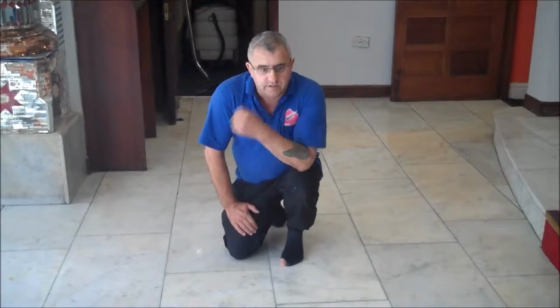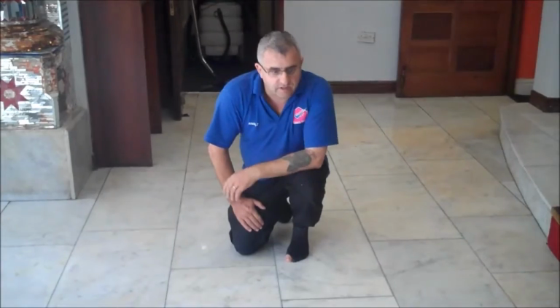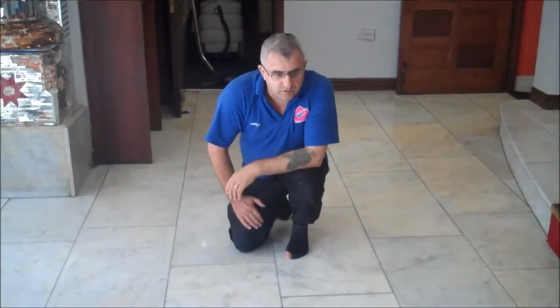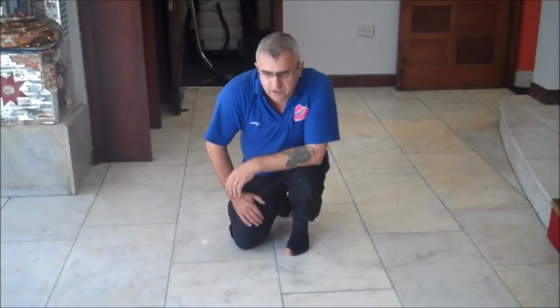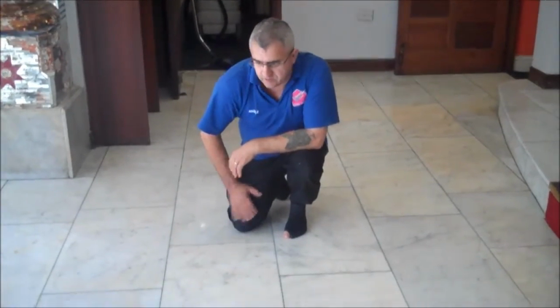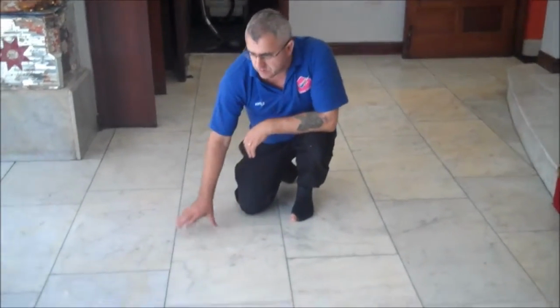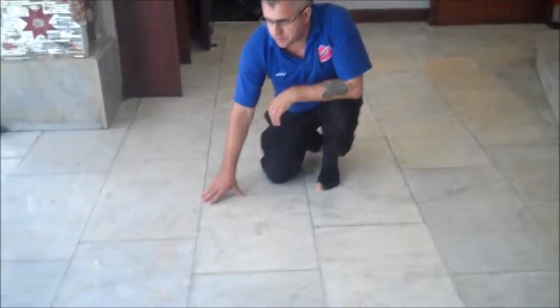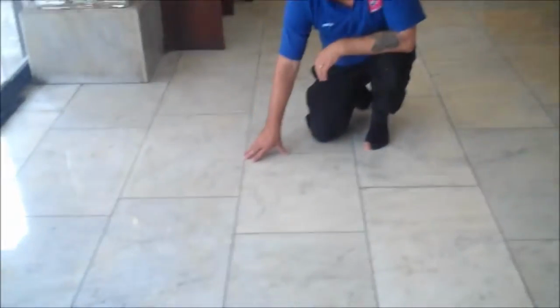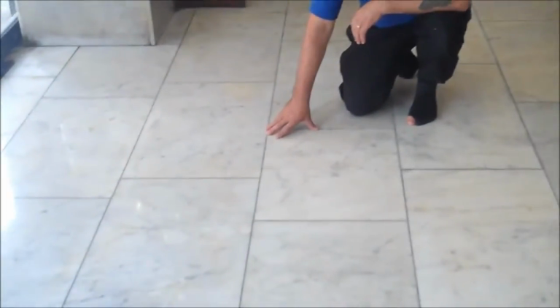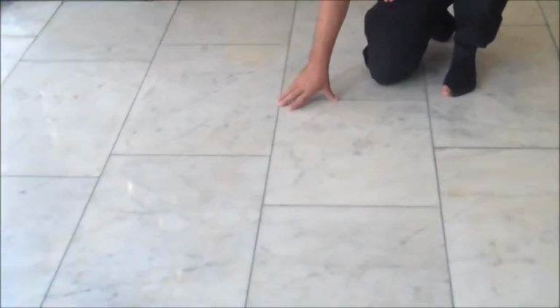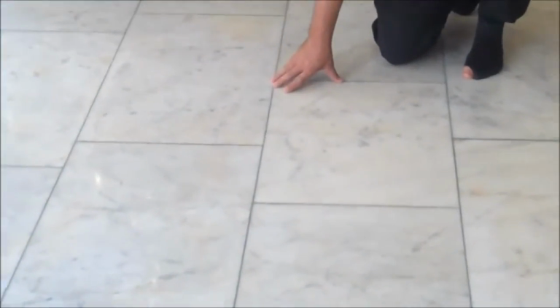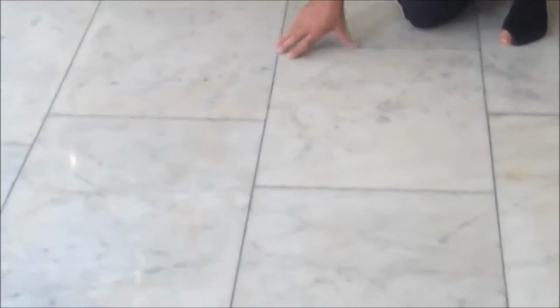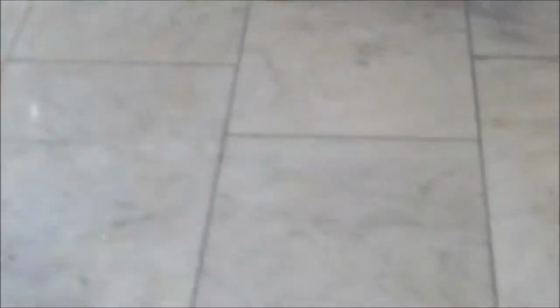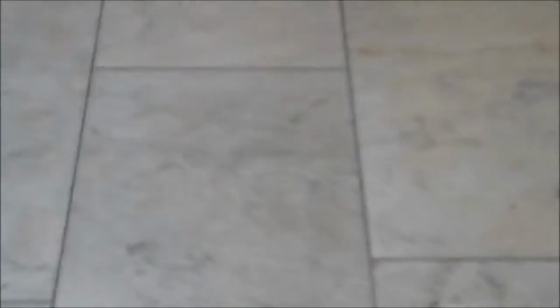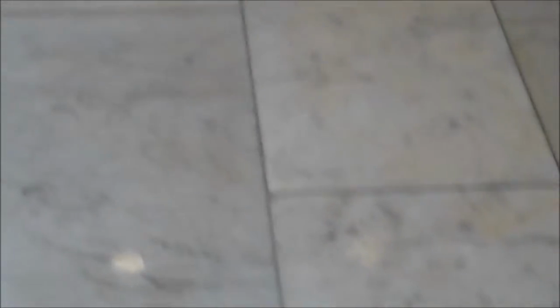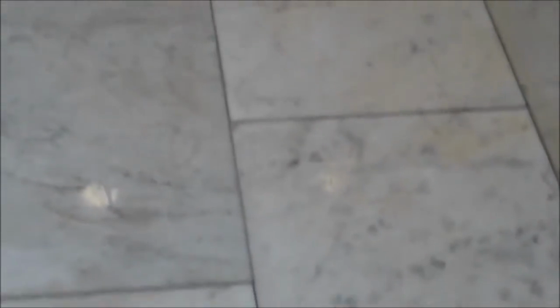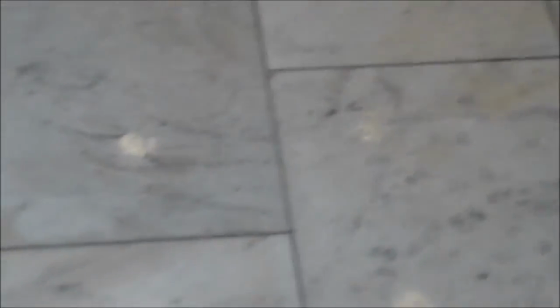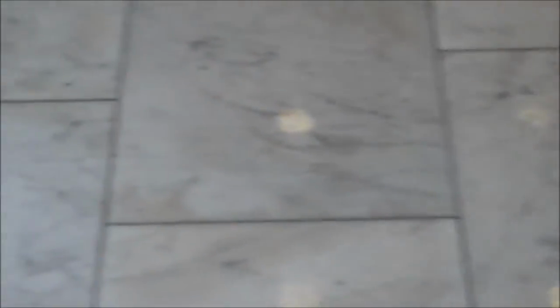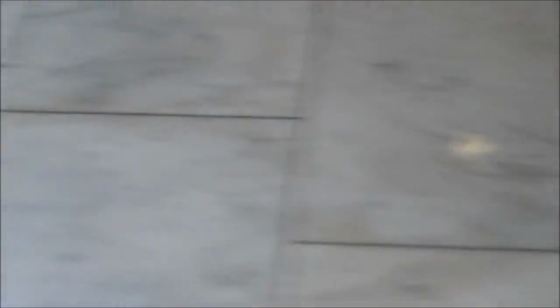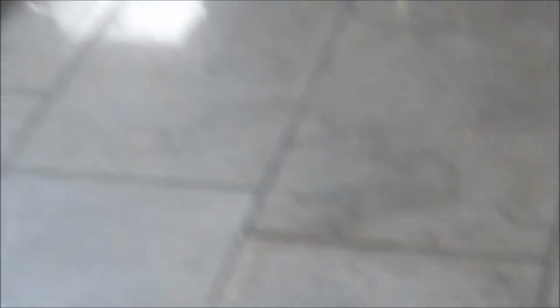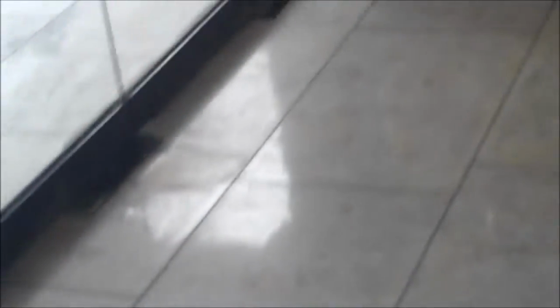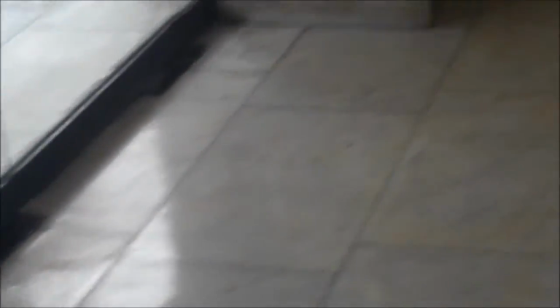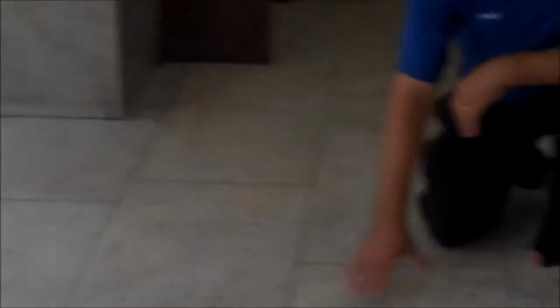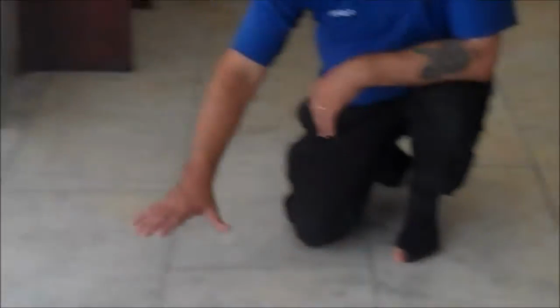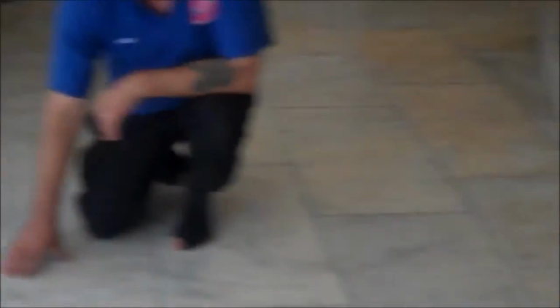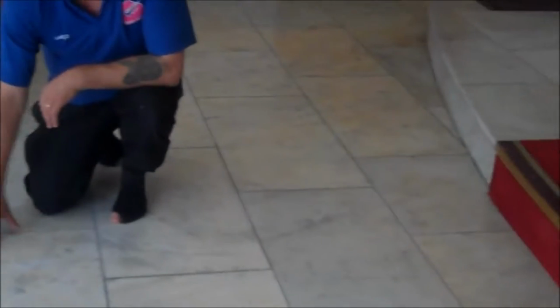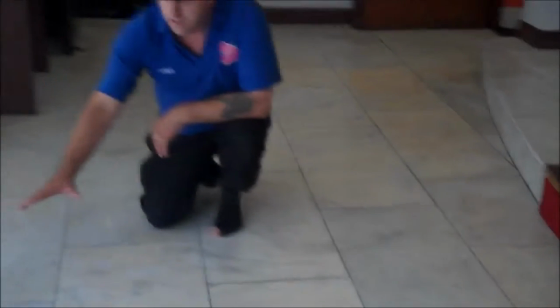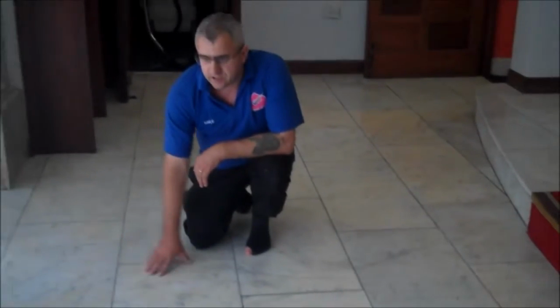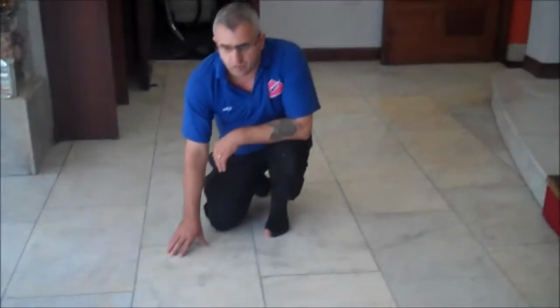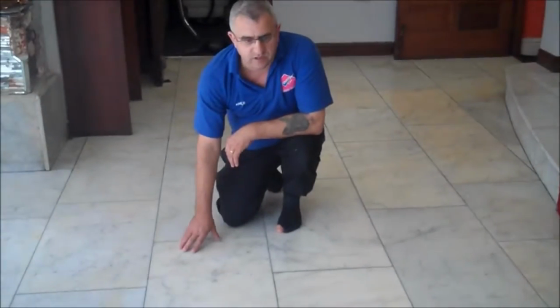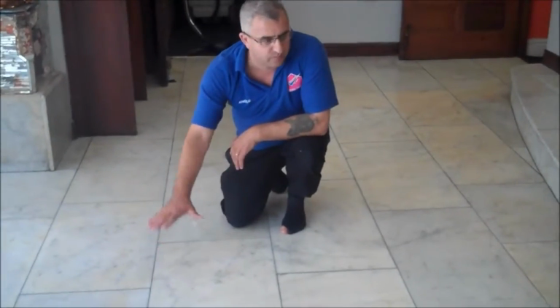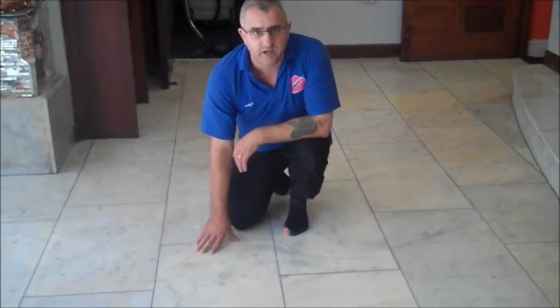The floor is just finished — see, the first result is after we have just restored and polished it. We will show you this — we restored it and it looks like new again.